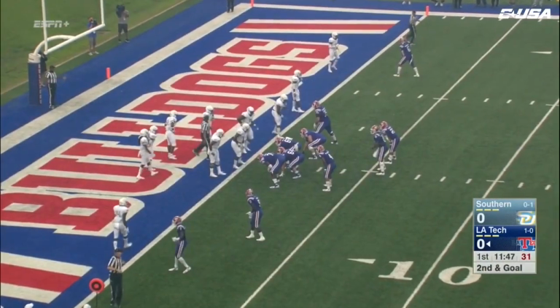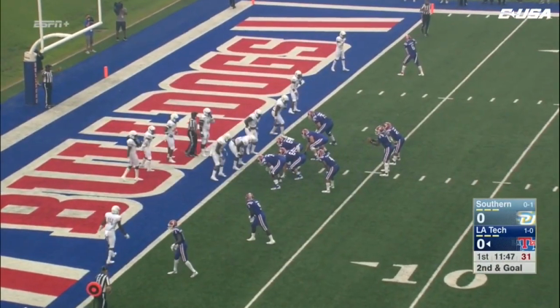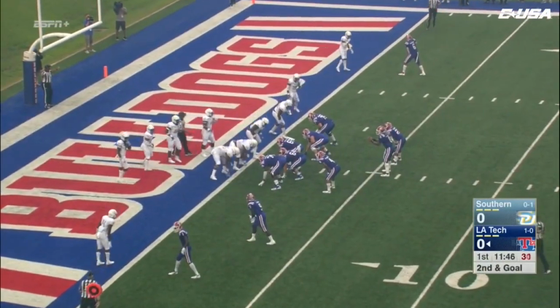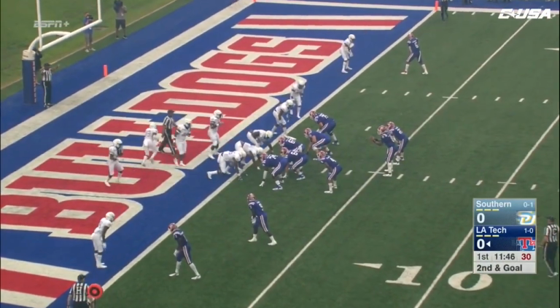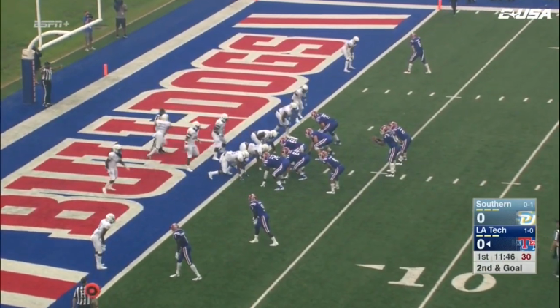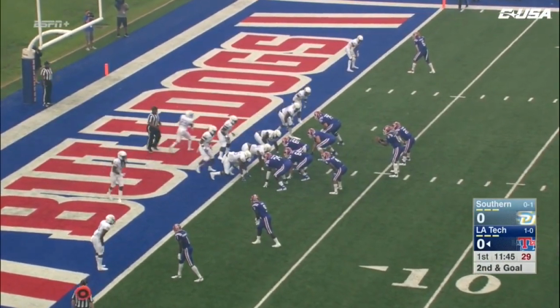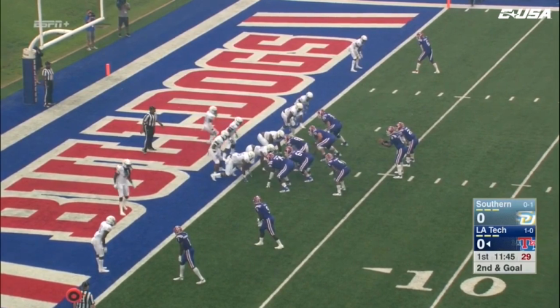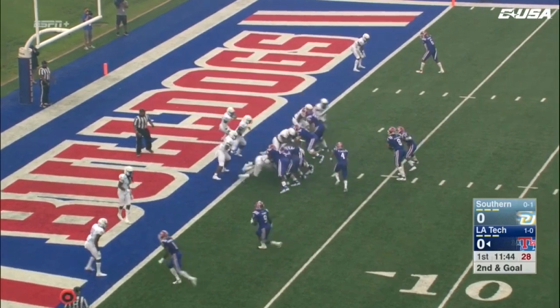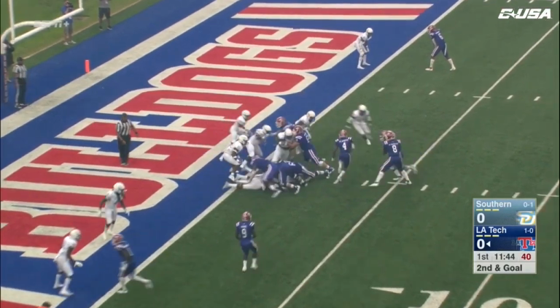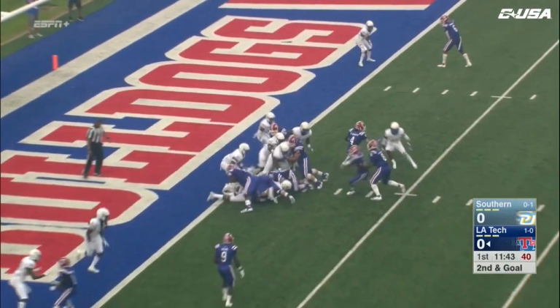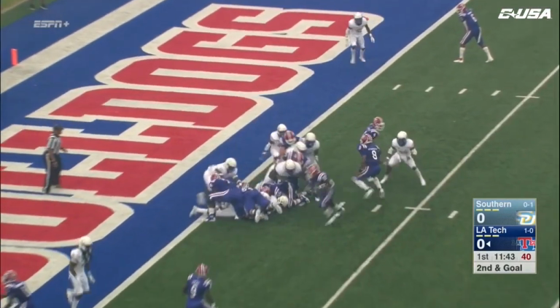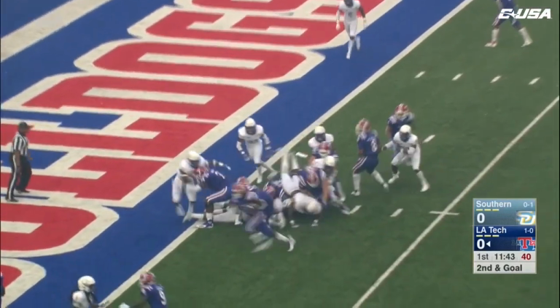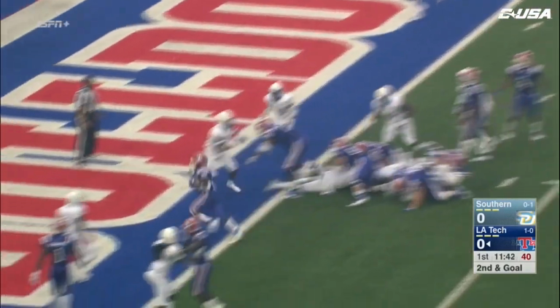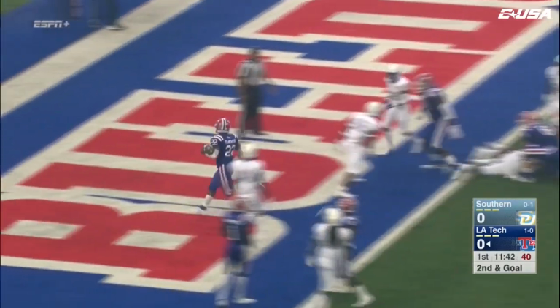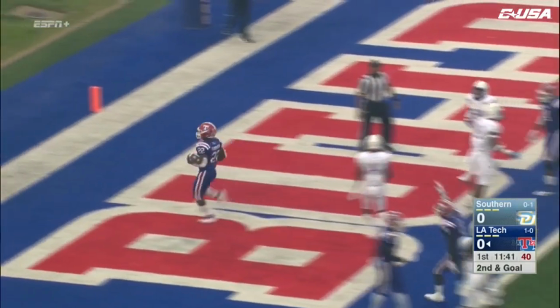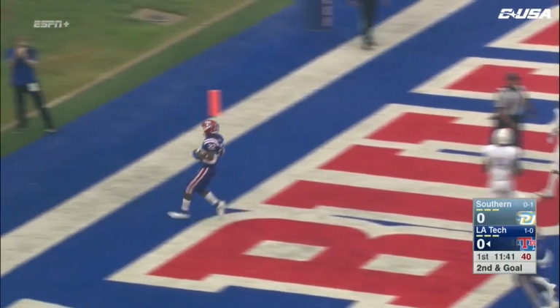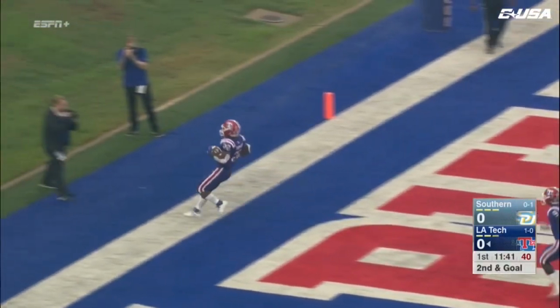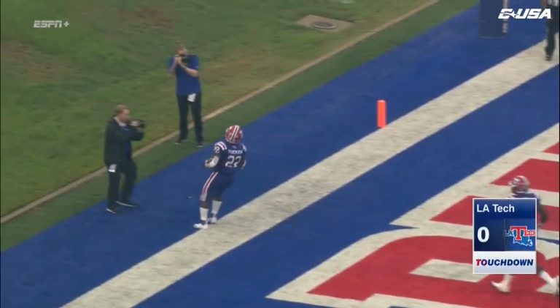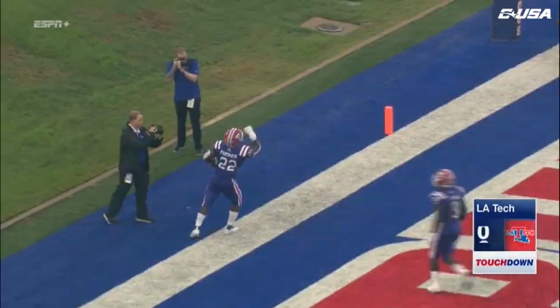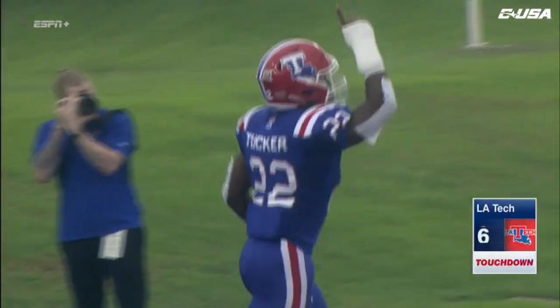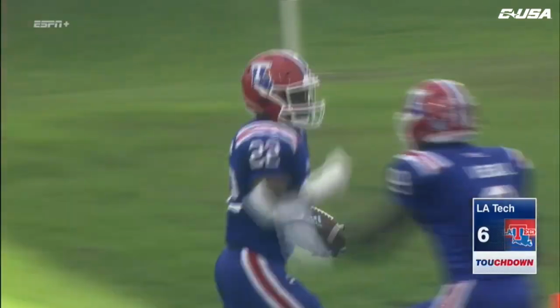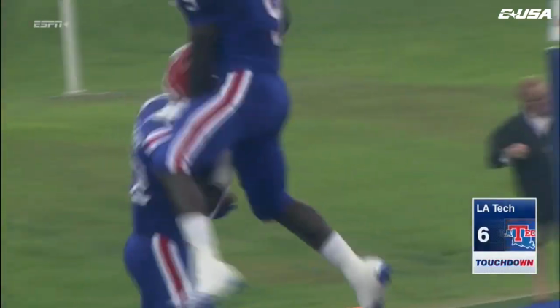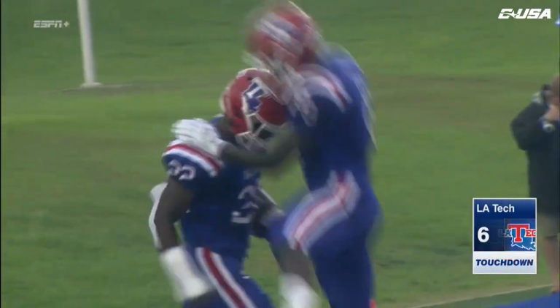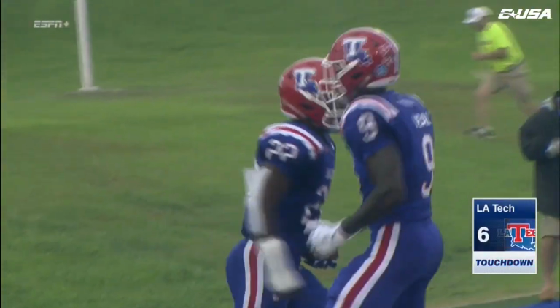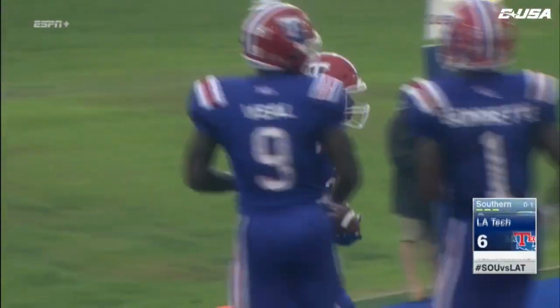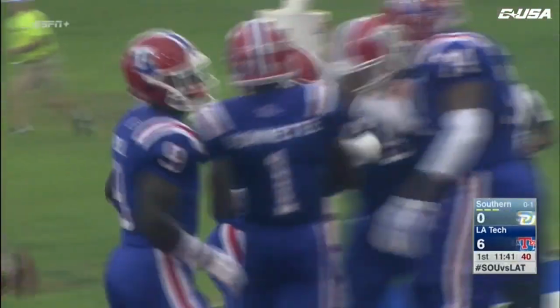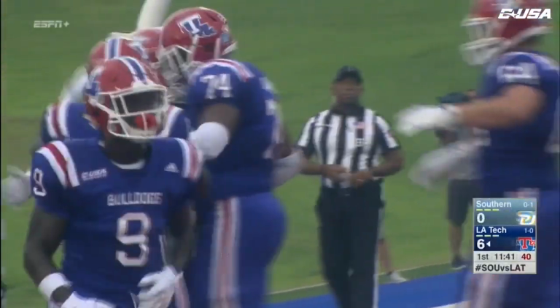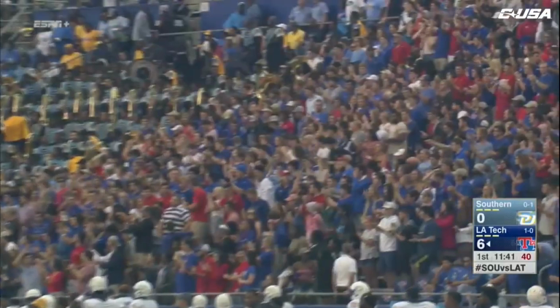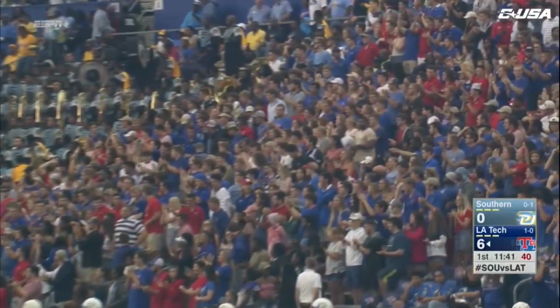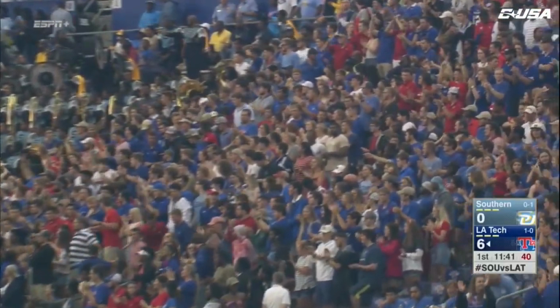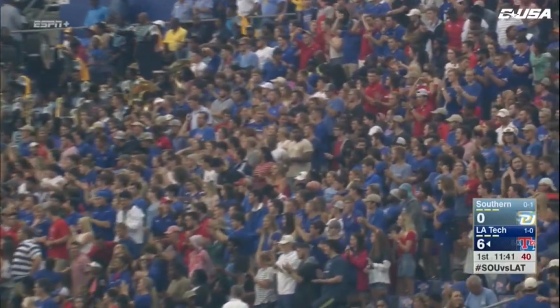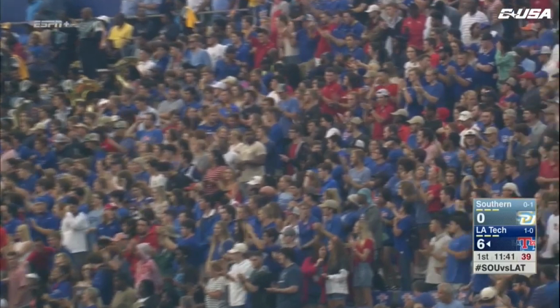Playing with some urgency here, a quick pace to get things started. To the left side — touchdown, Louisiana Tech! Israel Tucker, the sophomore out of Metairie.